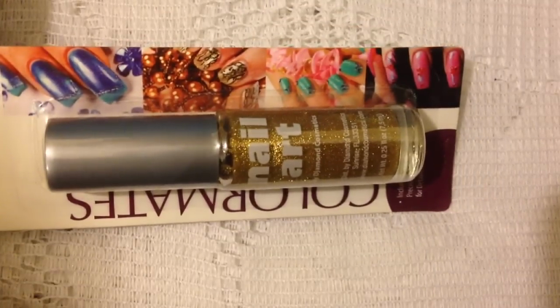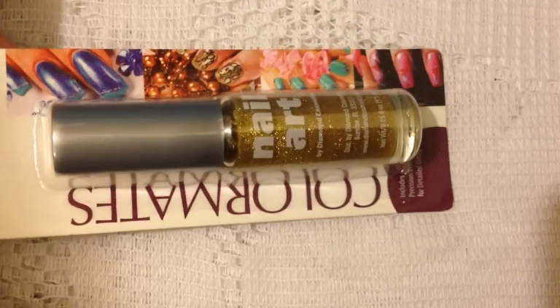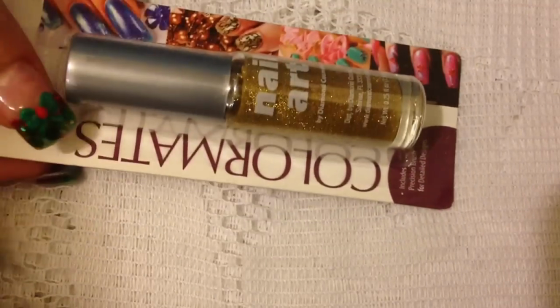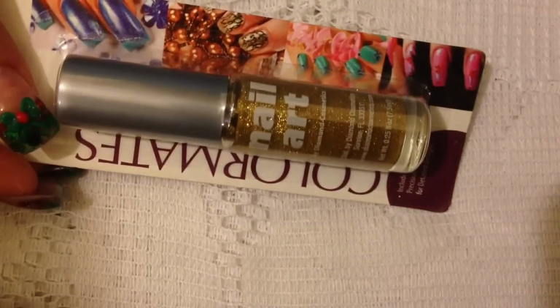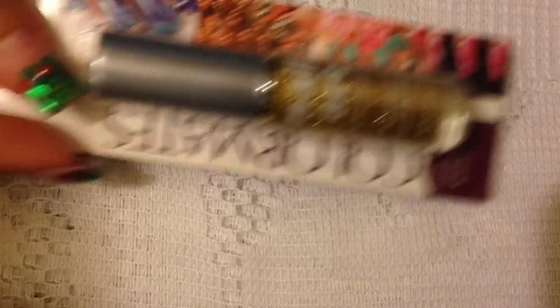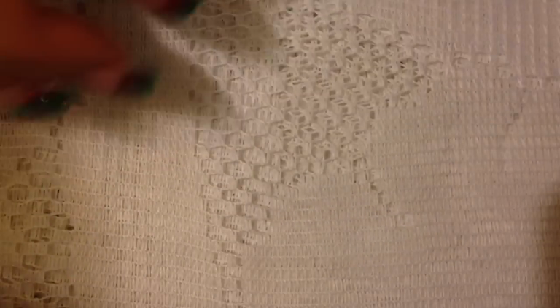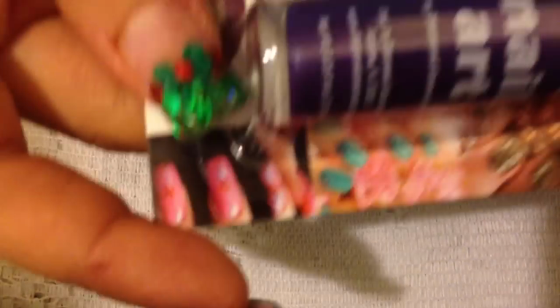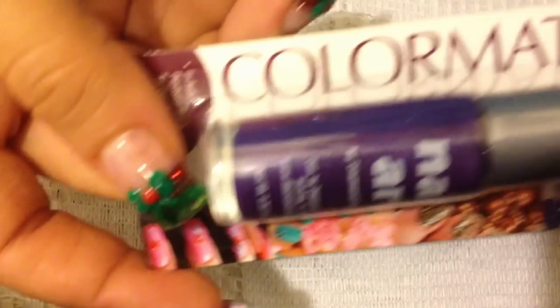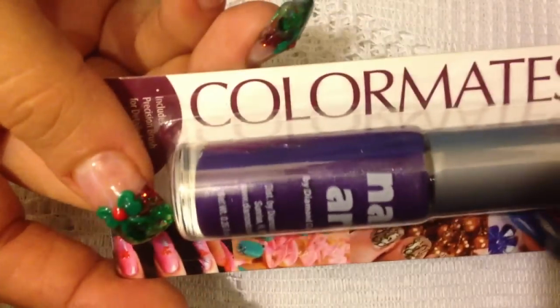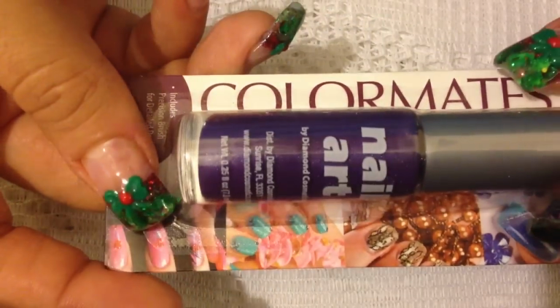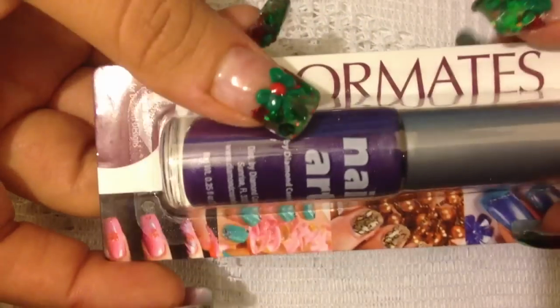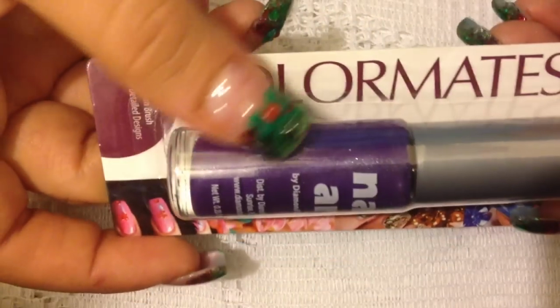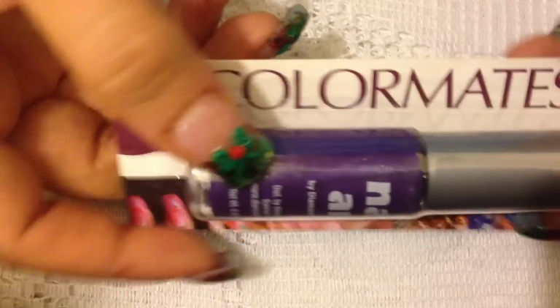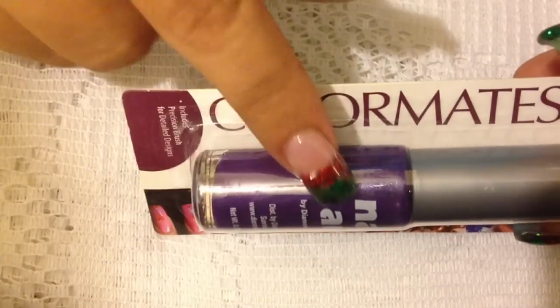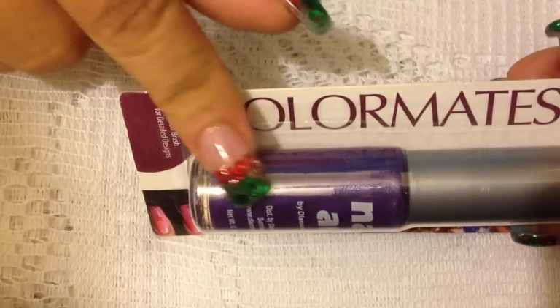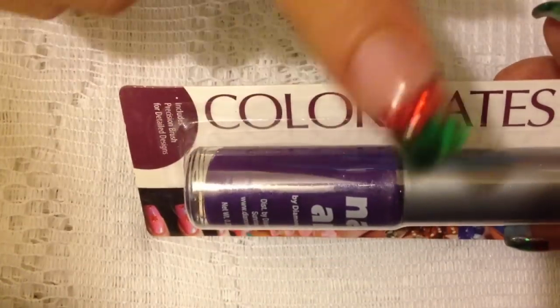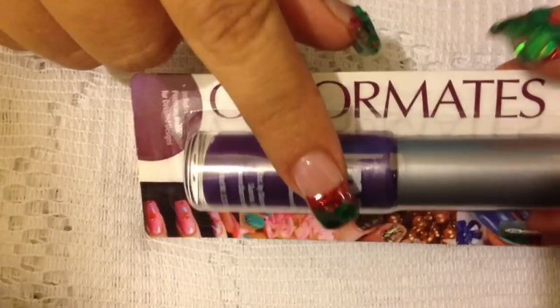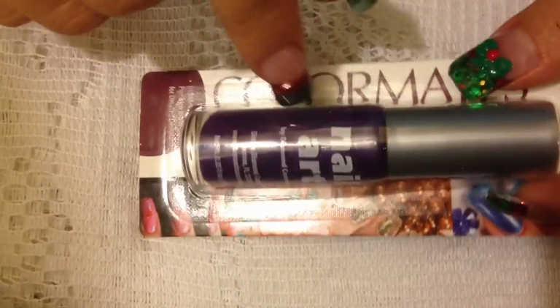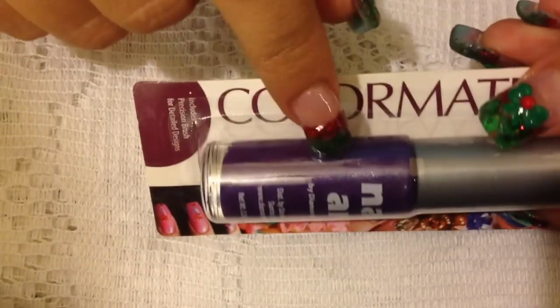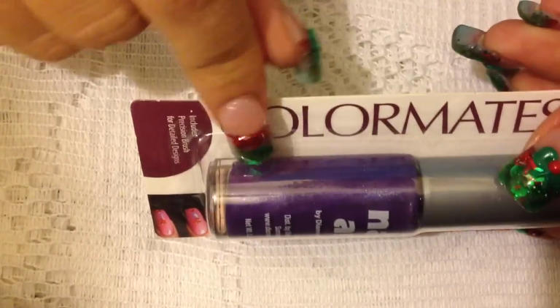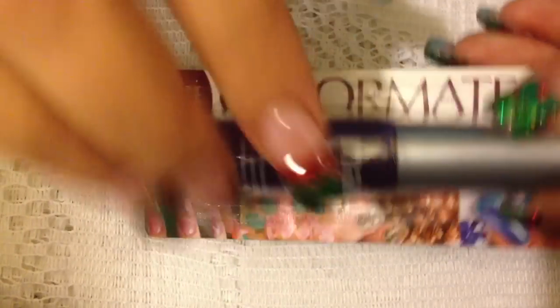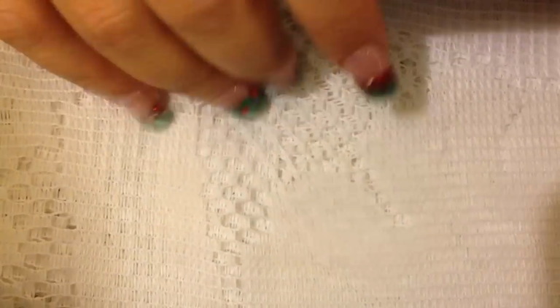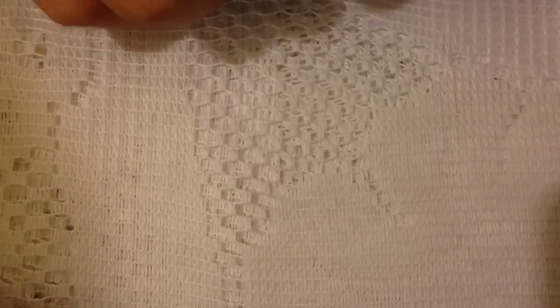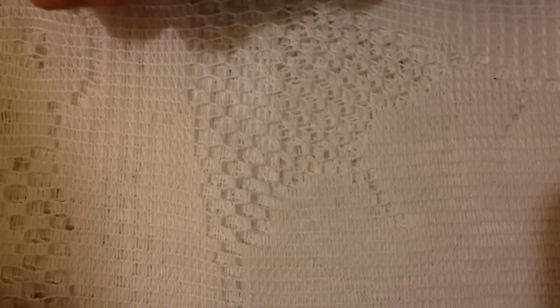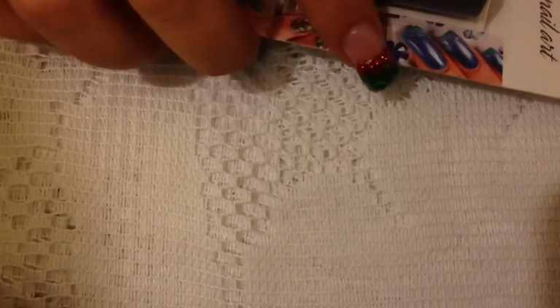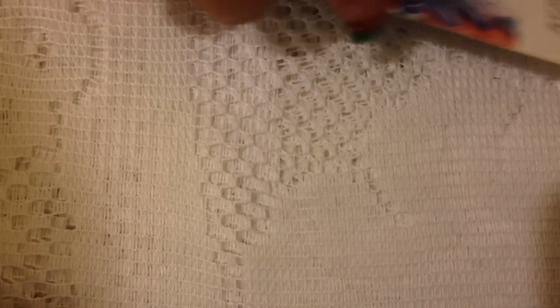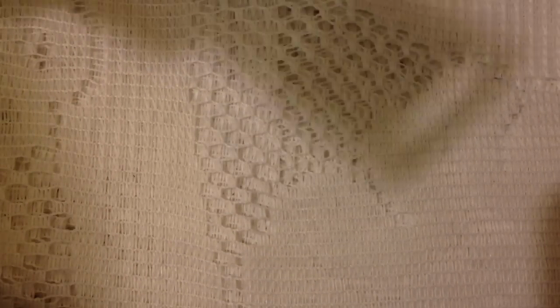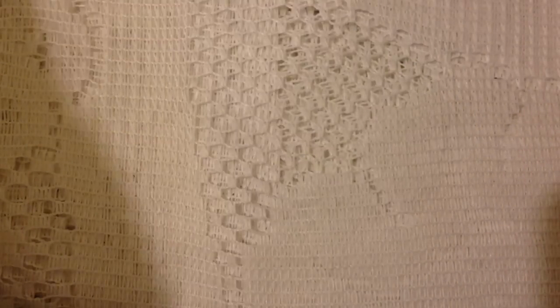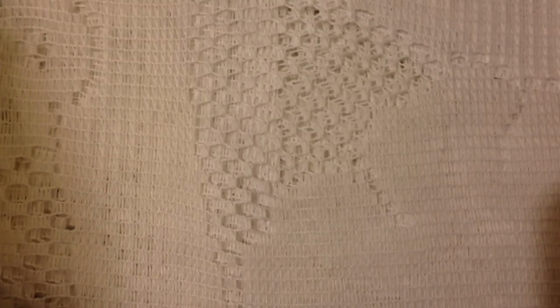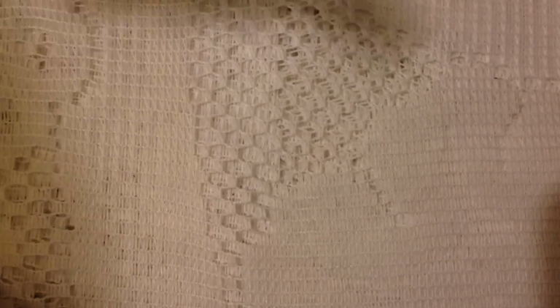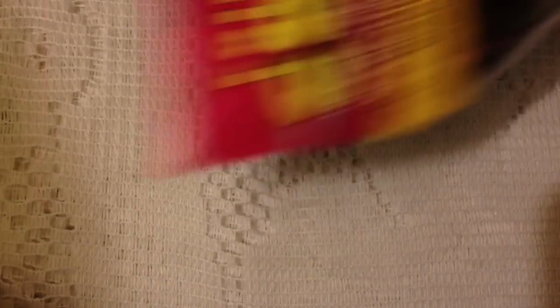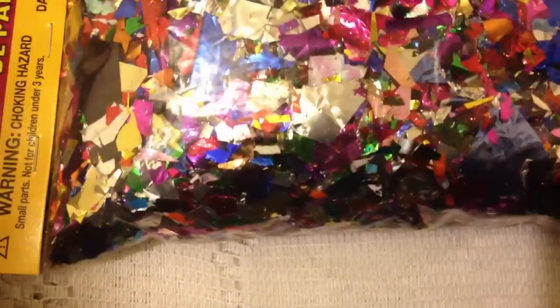I also picked up two stripers. I picked up this gold one because I did not have any, and then I also picked up this dark purple — purple's my favorite color. I had a light purple but it broke, so when I saw this one I got it.